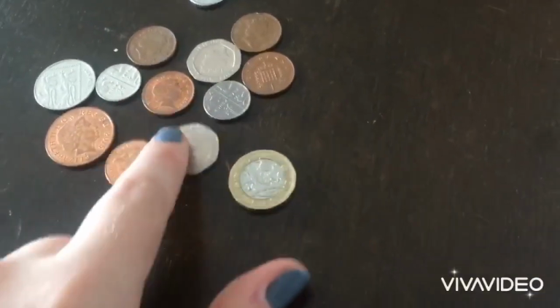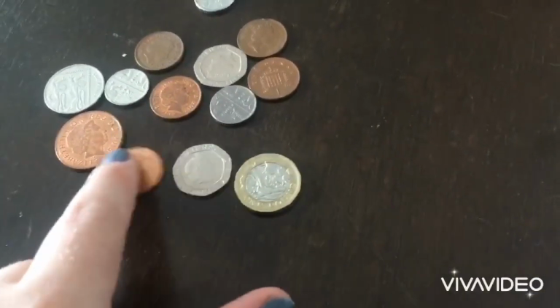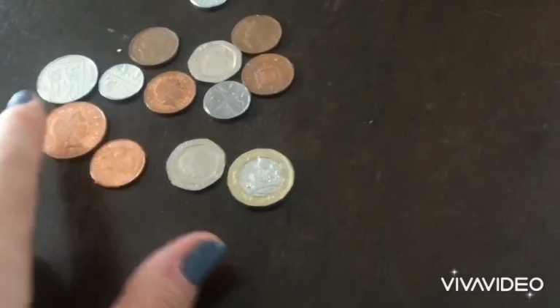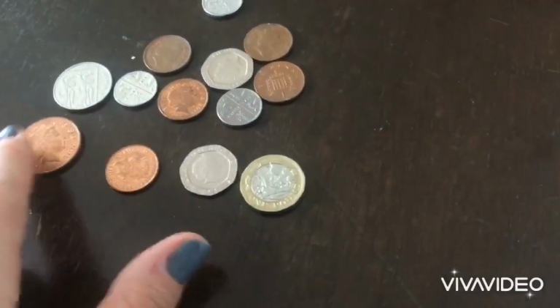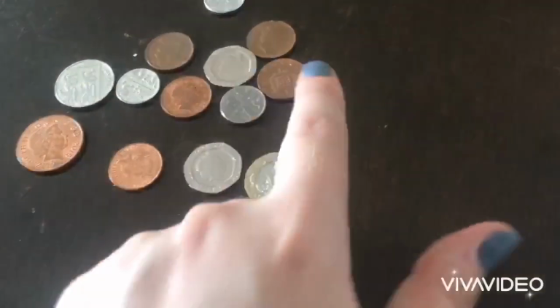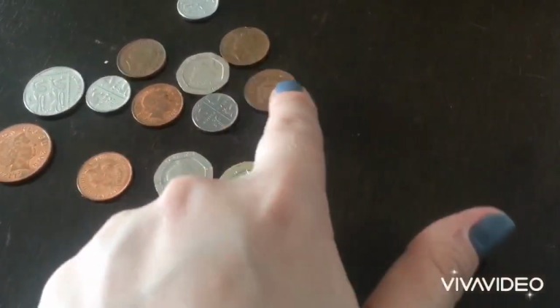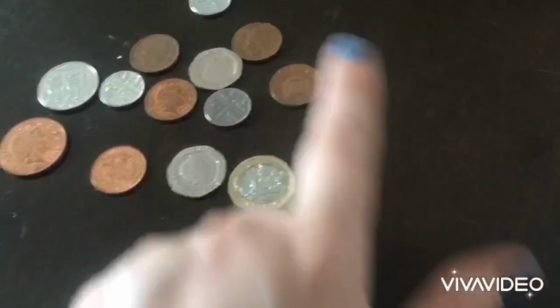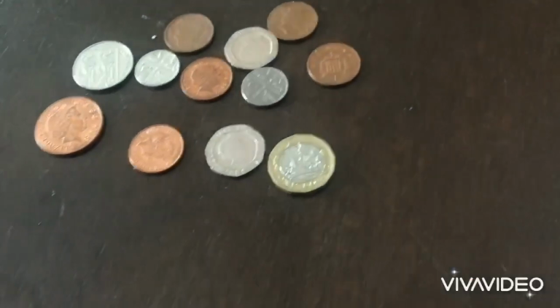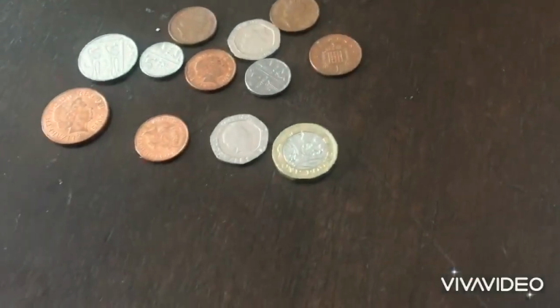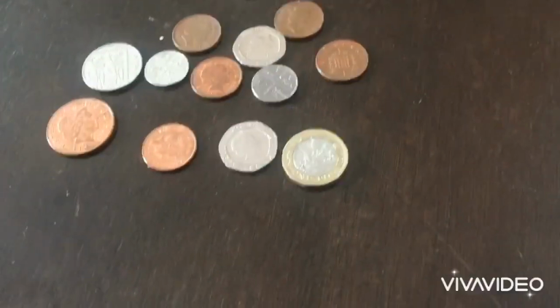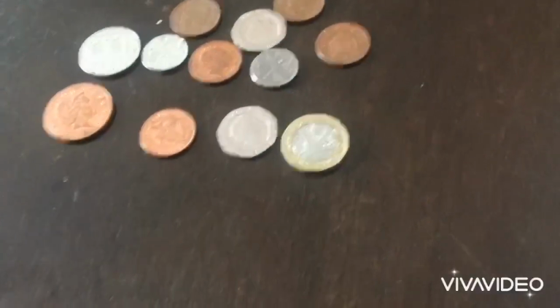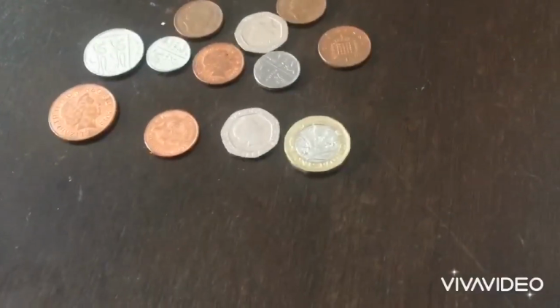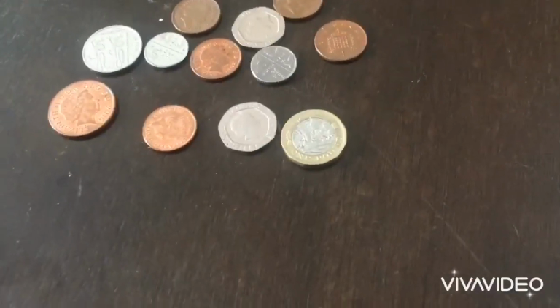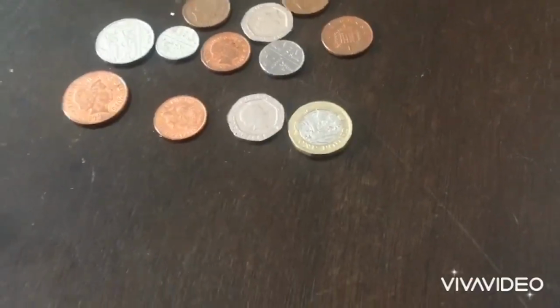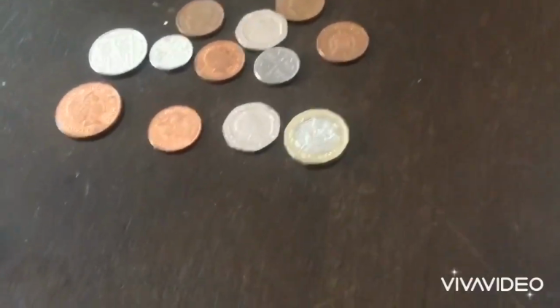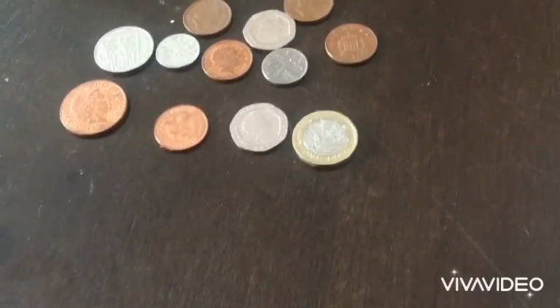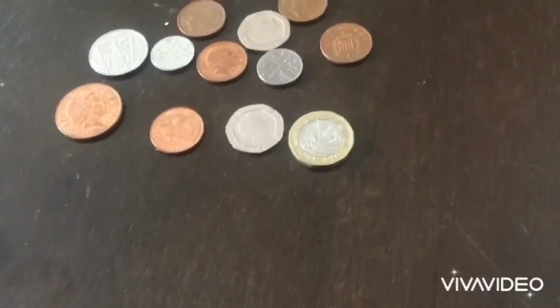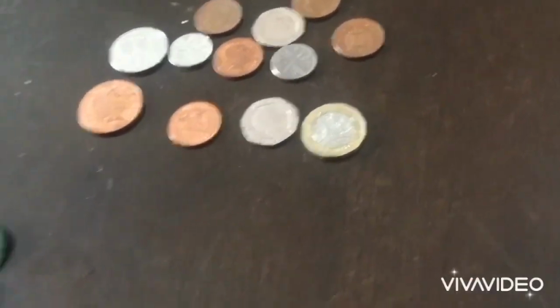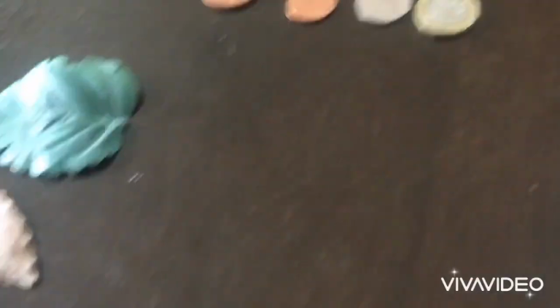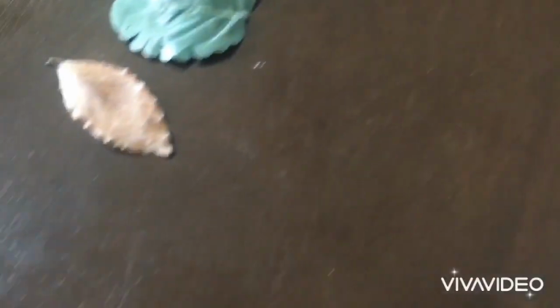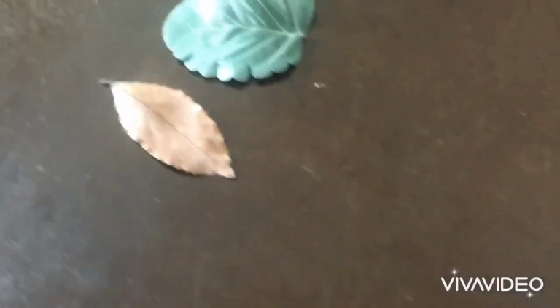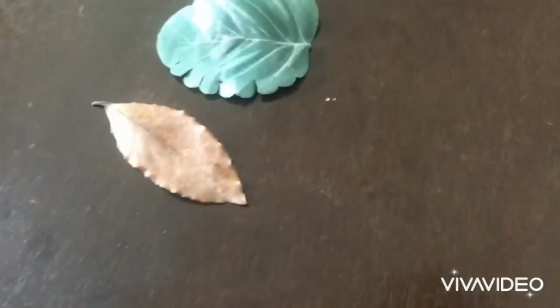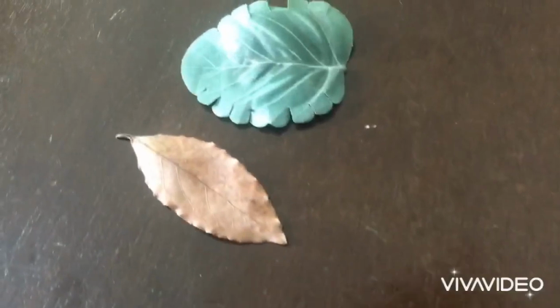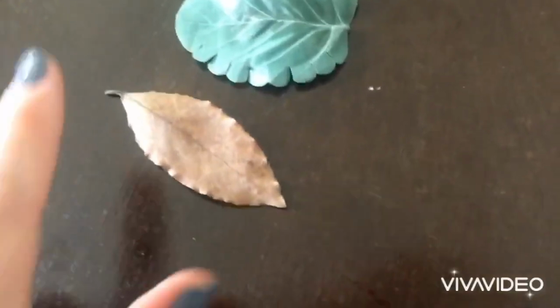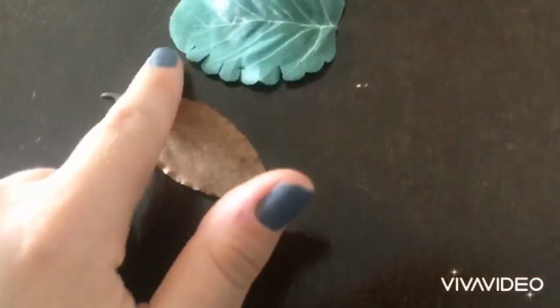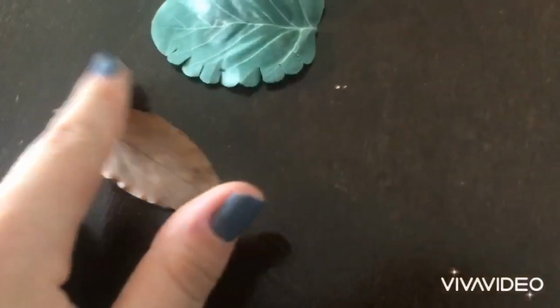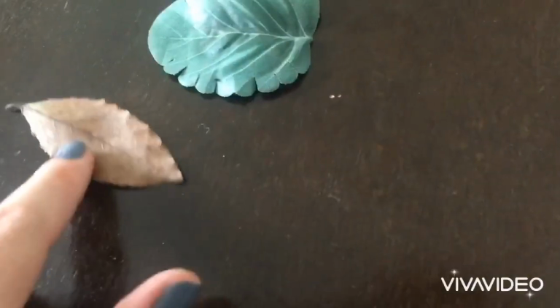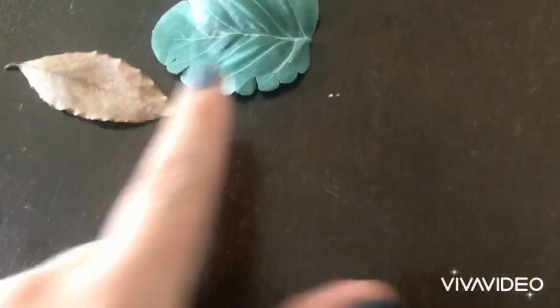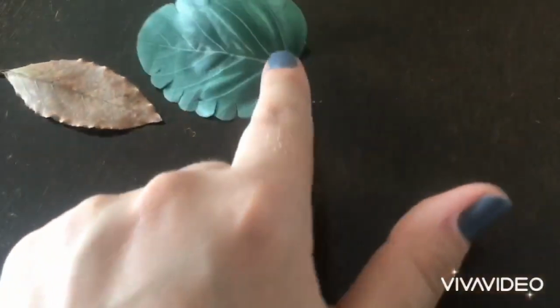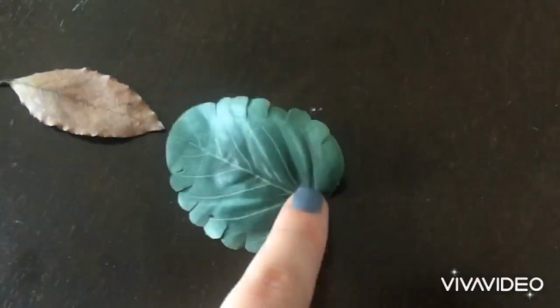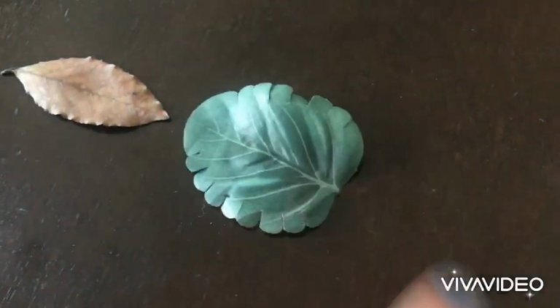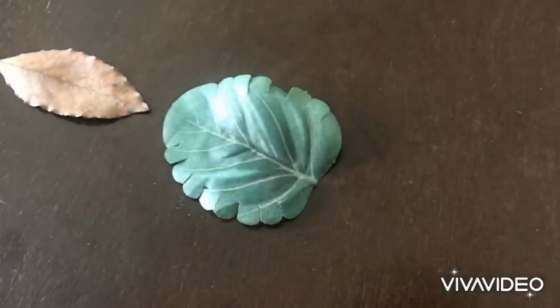— any money you find lying around. And as well, for your once-a-day walk activity, when you go outside you can collect some different types of leaves you find on the ground.